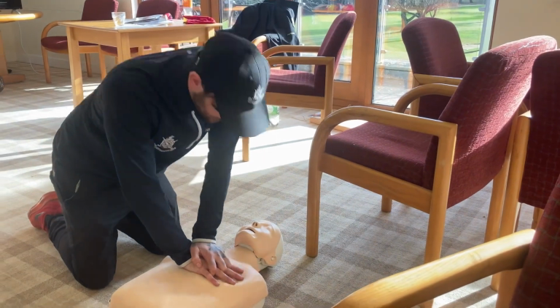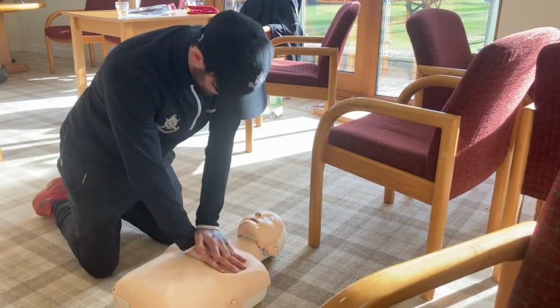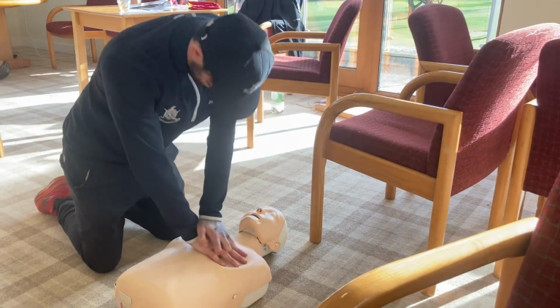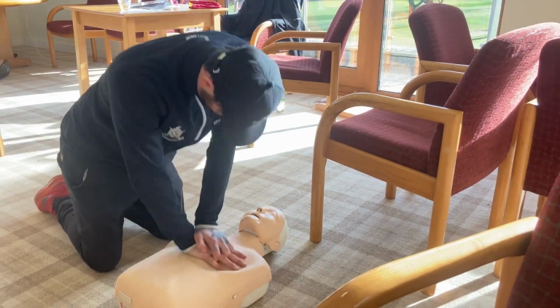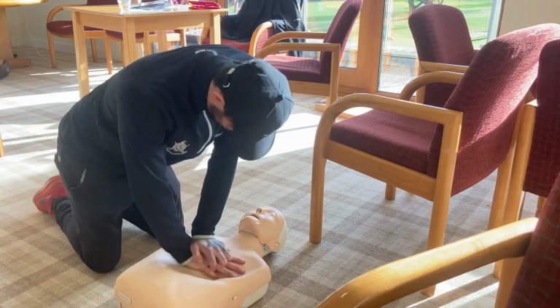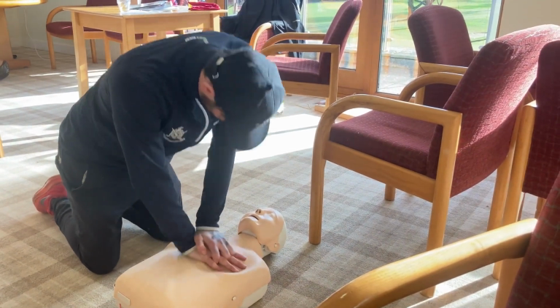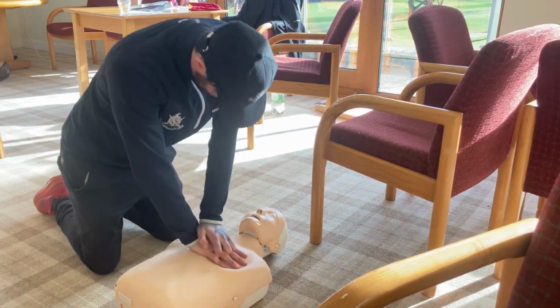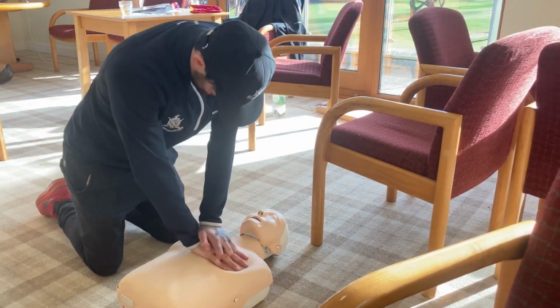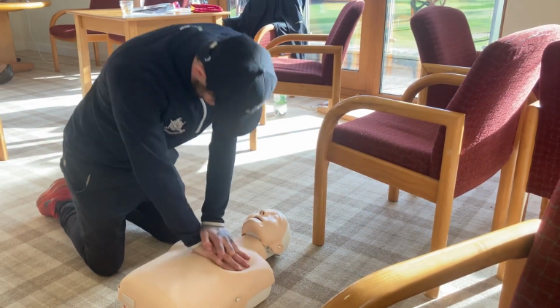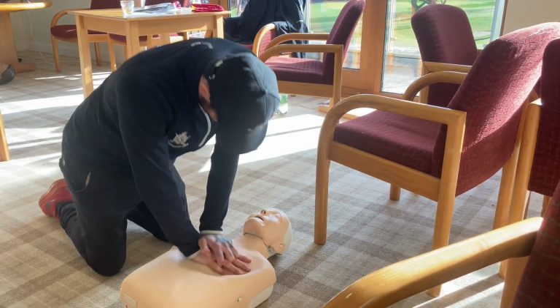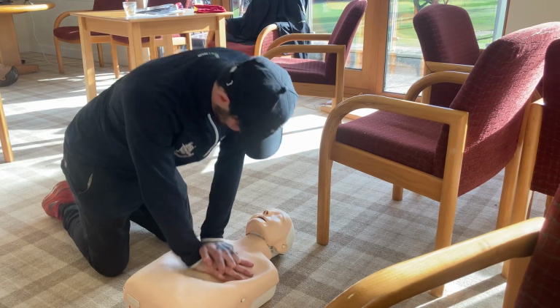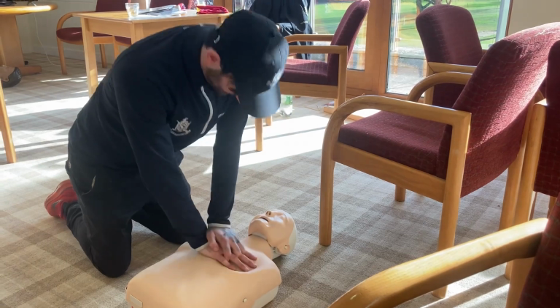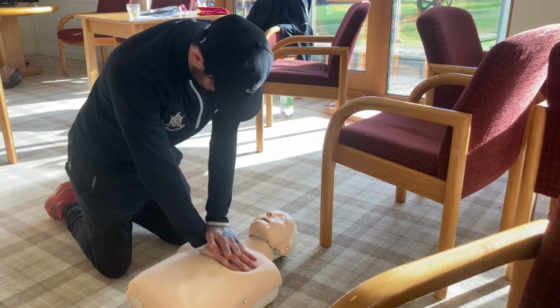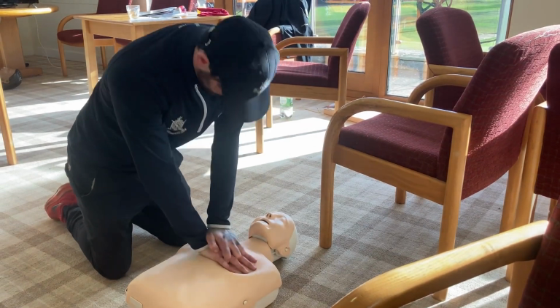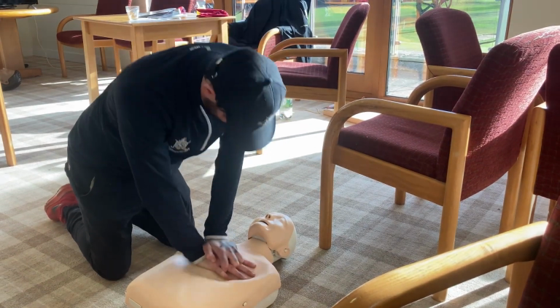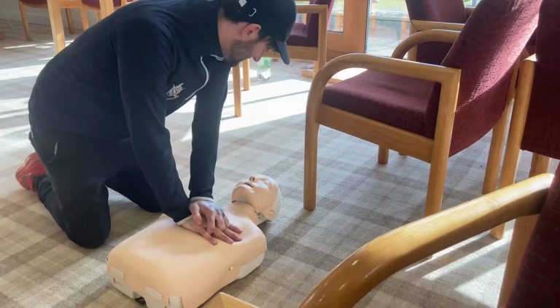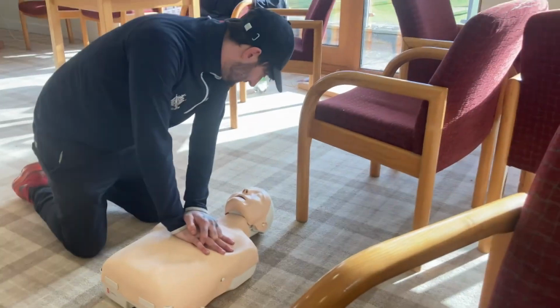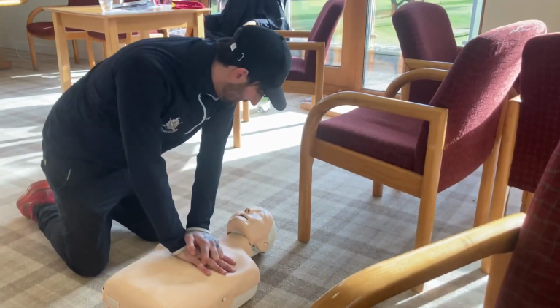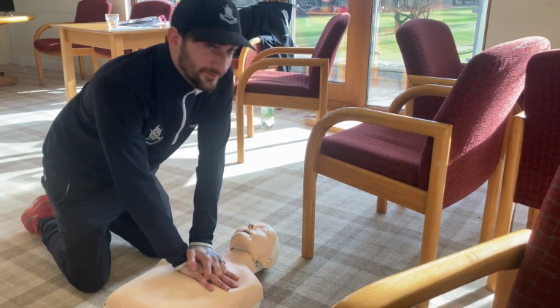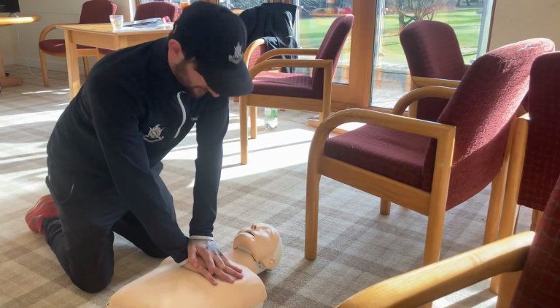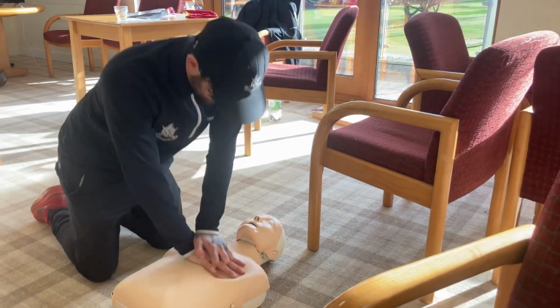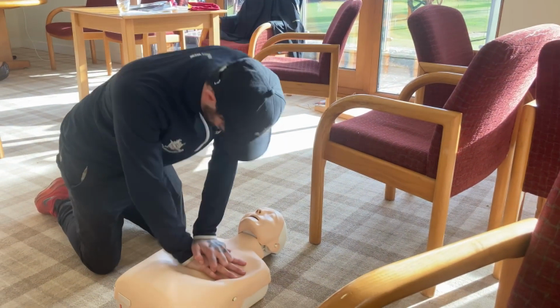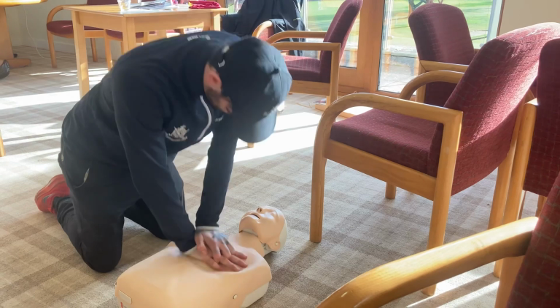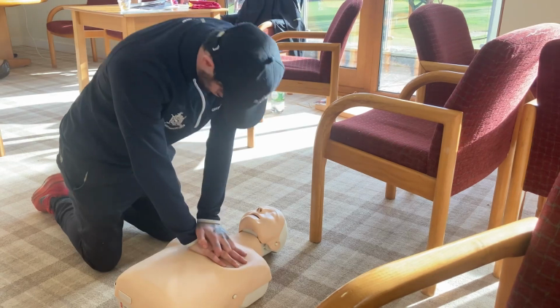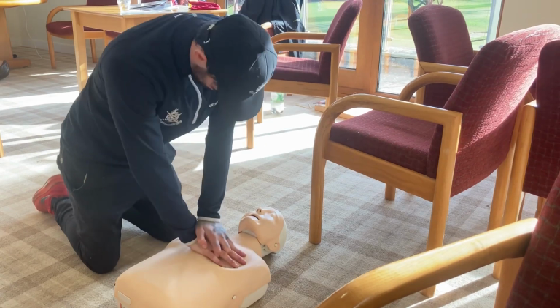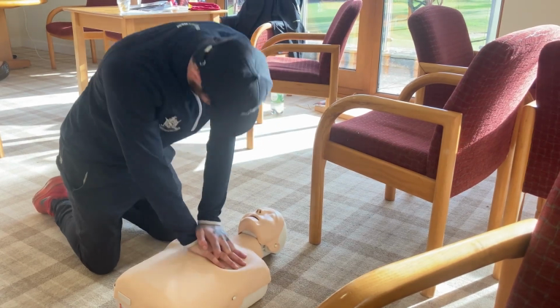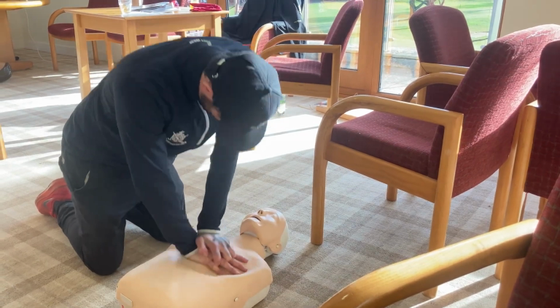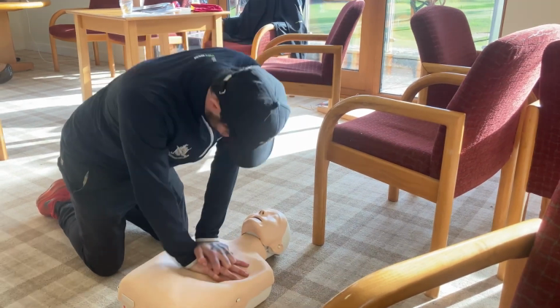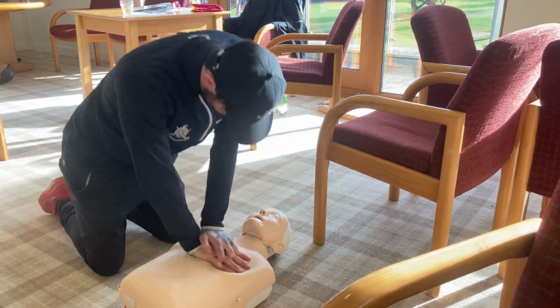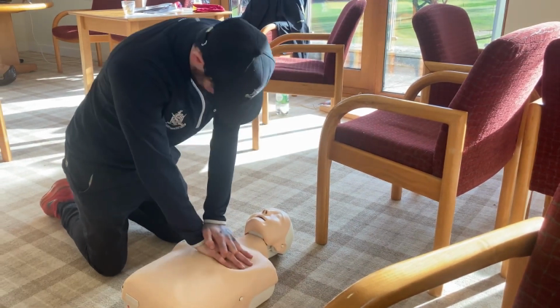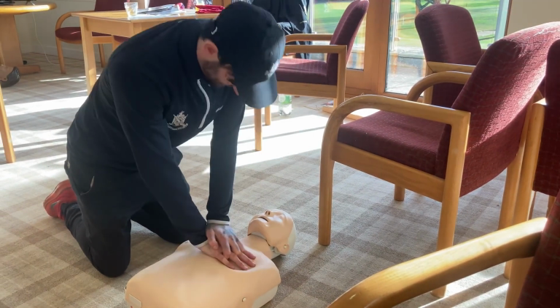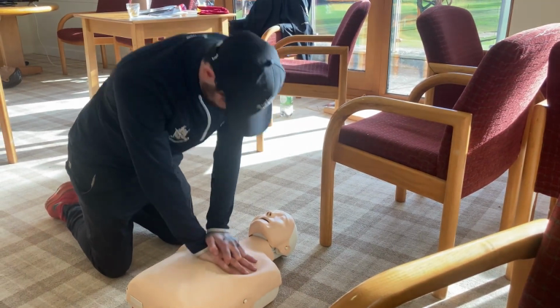Just a quick one to finish: the club has invested in first aid training for a lot of the staff members, with many of us doing one-day courses and five of us completing full three-day courses. It's absolutely crucial that the staff invests in this sort of training so we can keep everyone safe who uses our facilities here at the common.